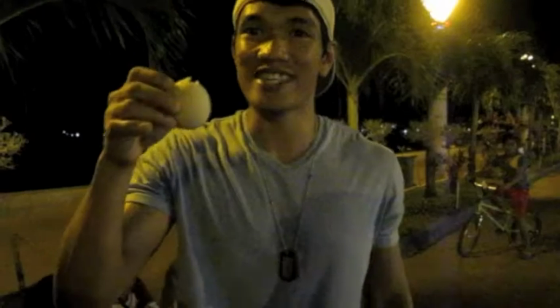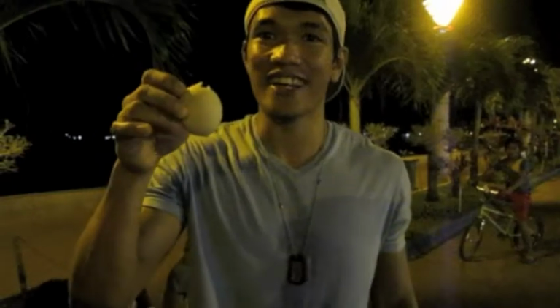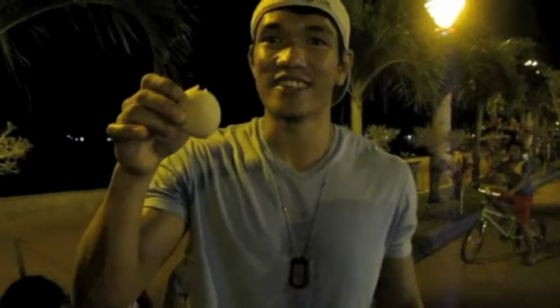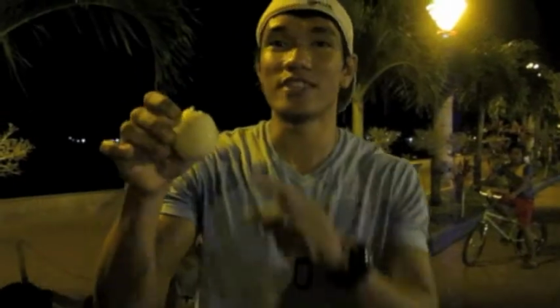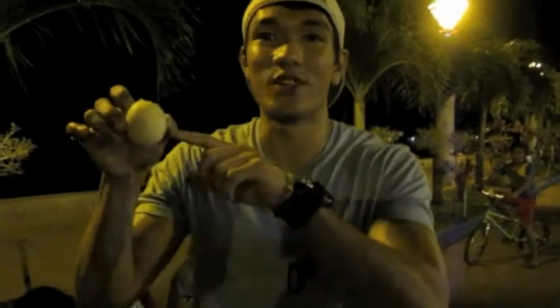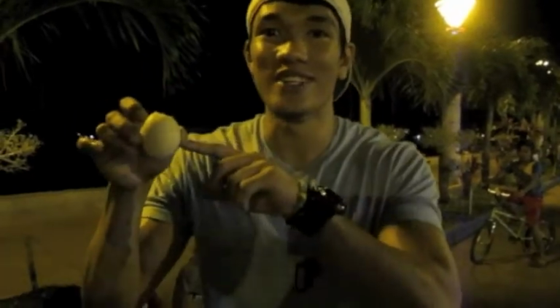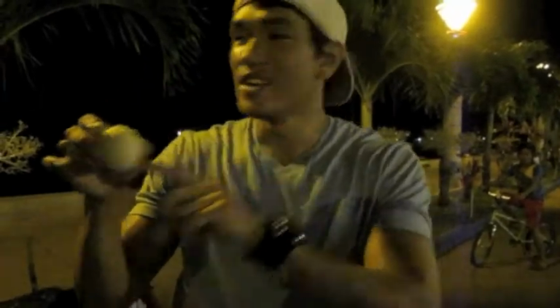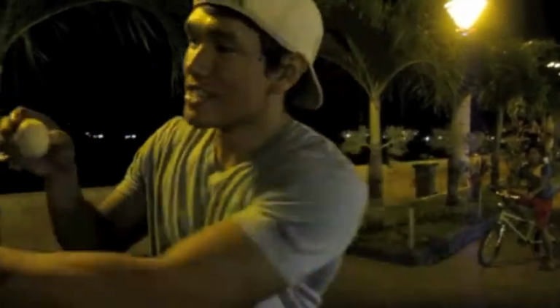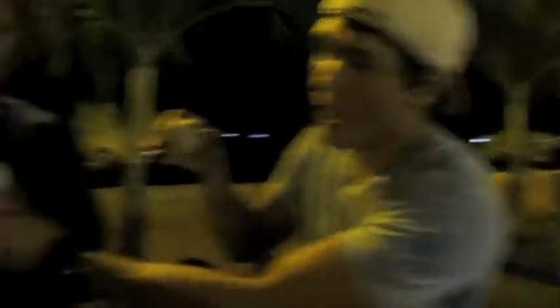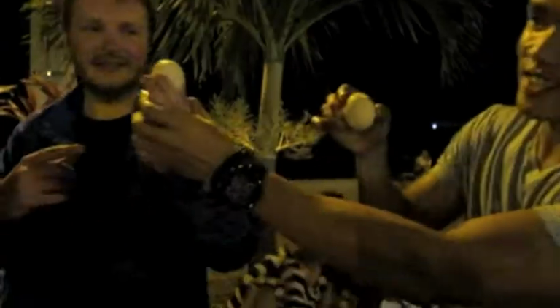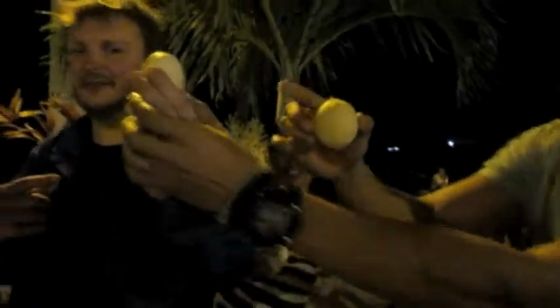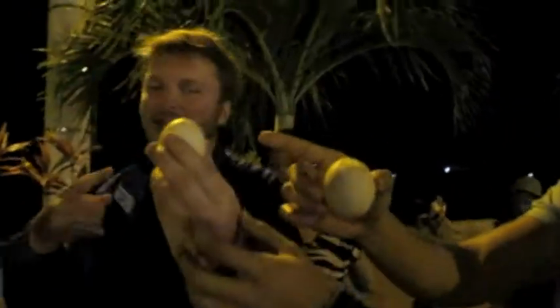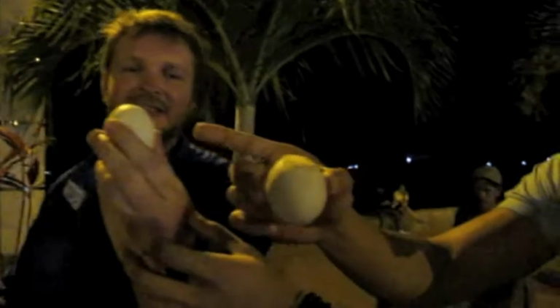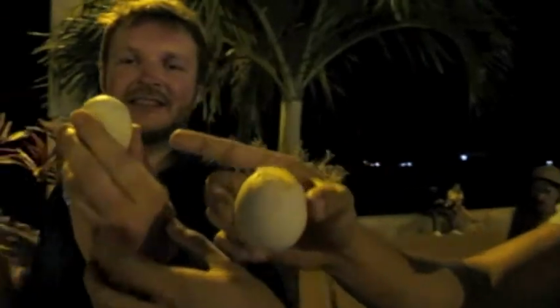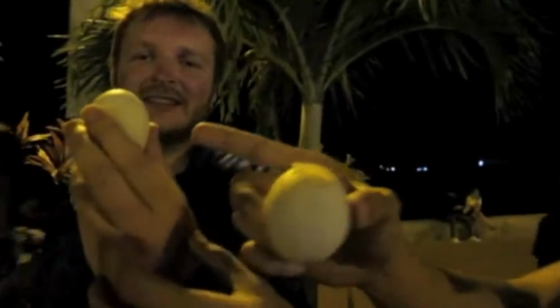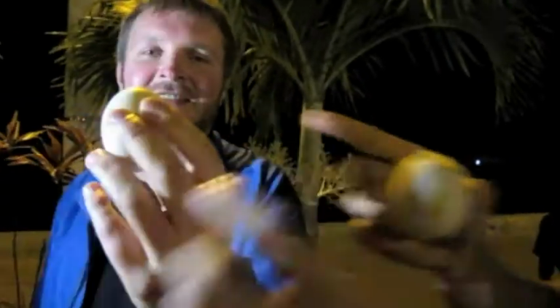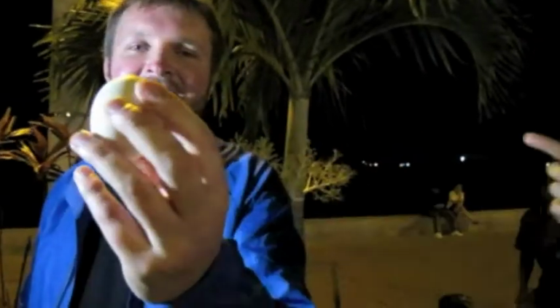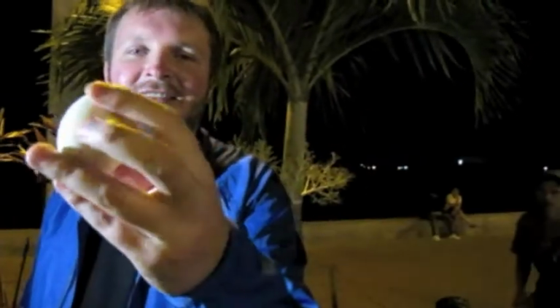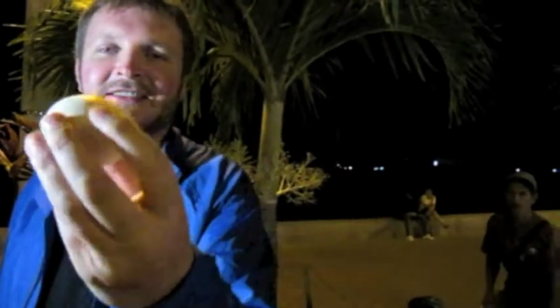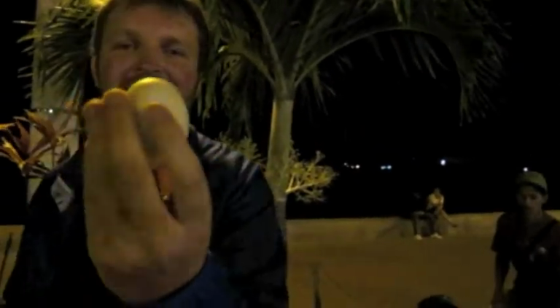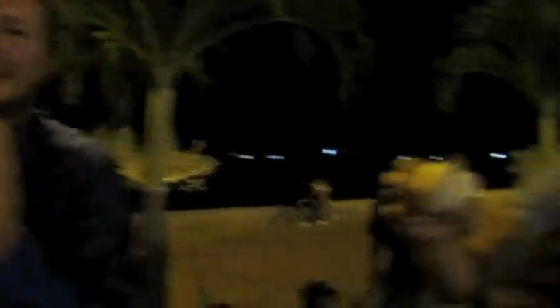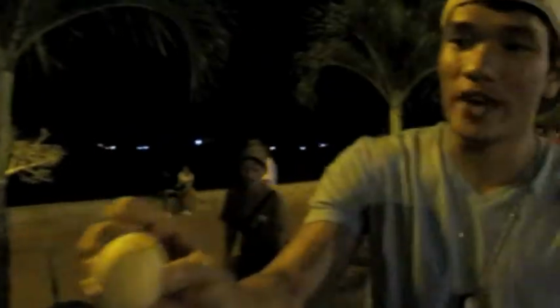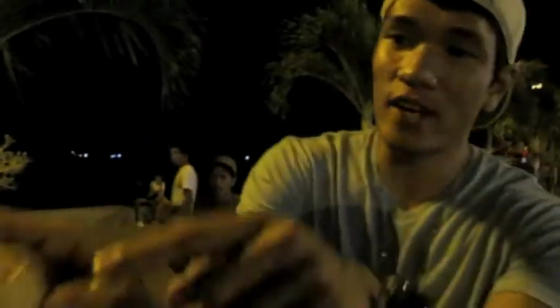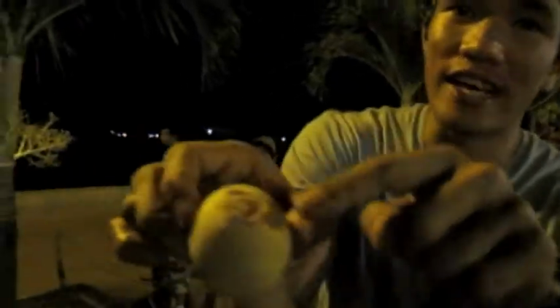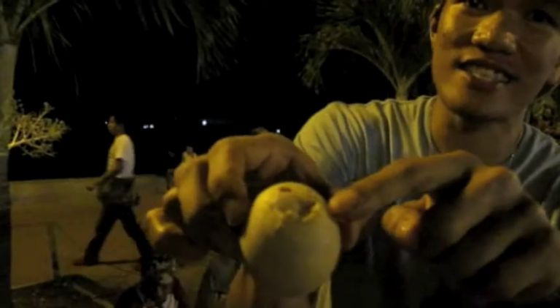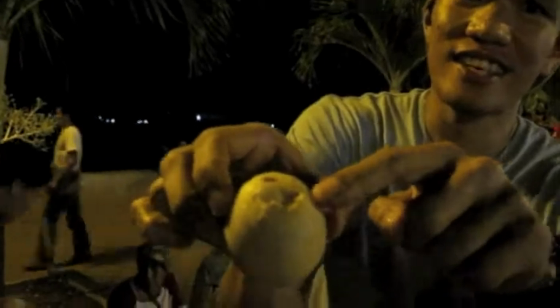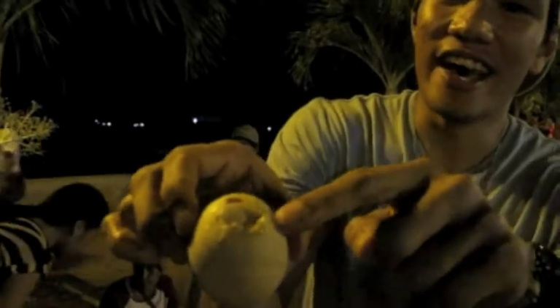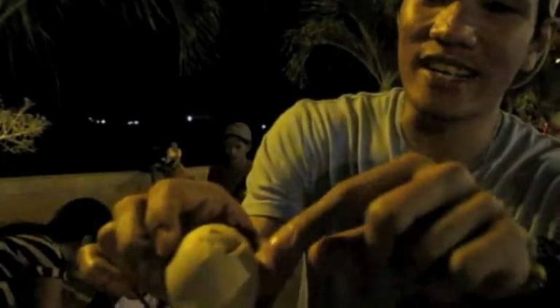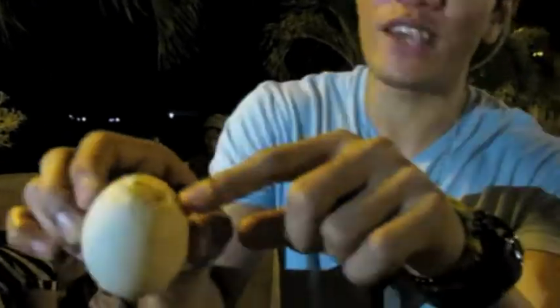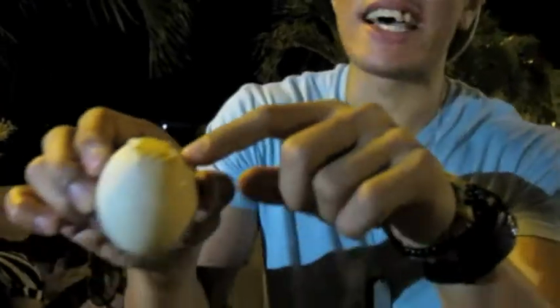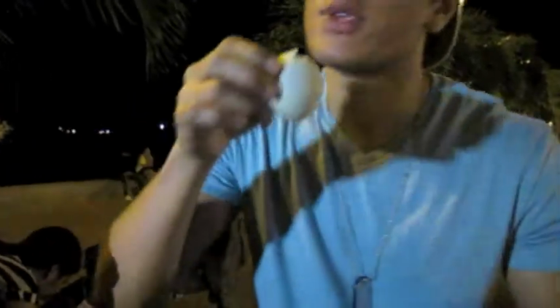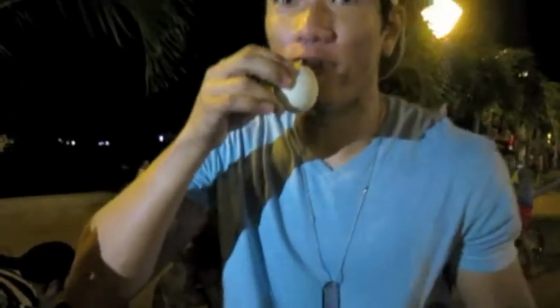This is the egg, this is called balut. This is what it appears when it's not broken — the shell is the whole size. First you have to break the egg open like this, and there's liquid inside you have to drink first.